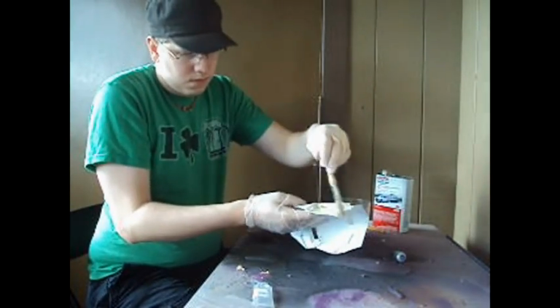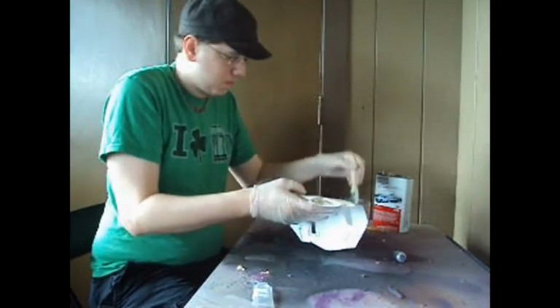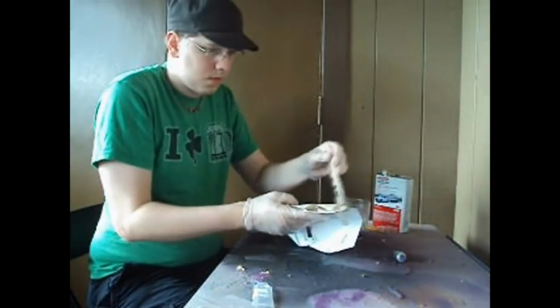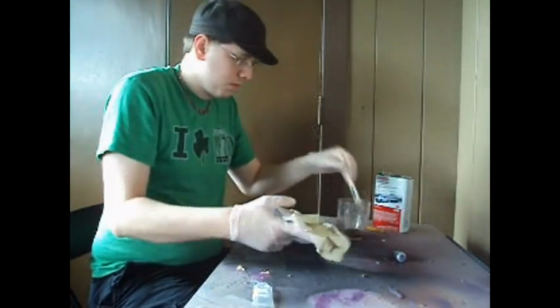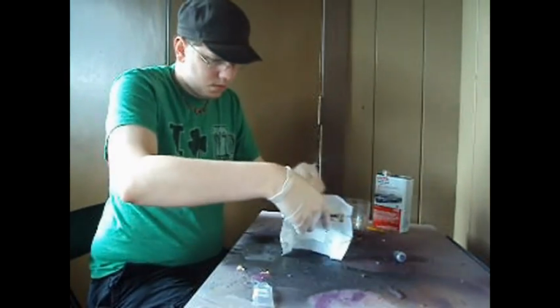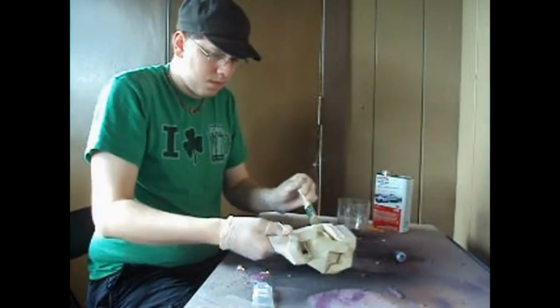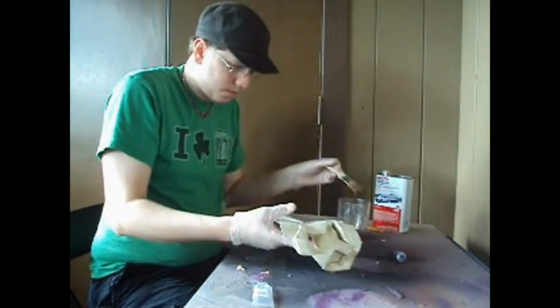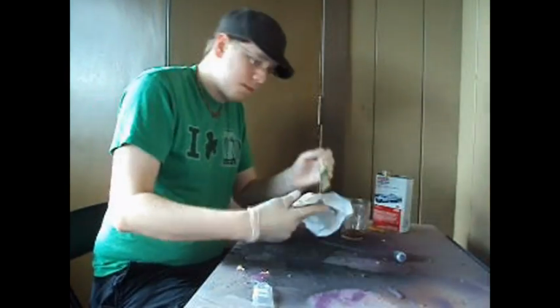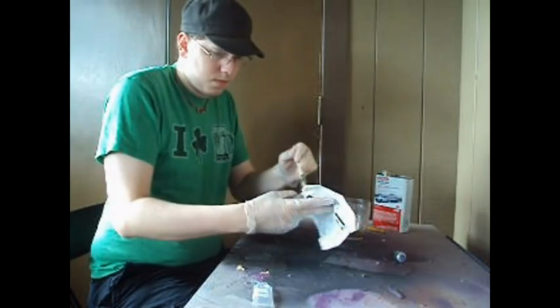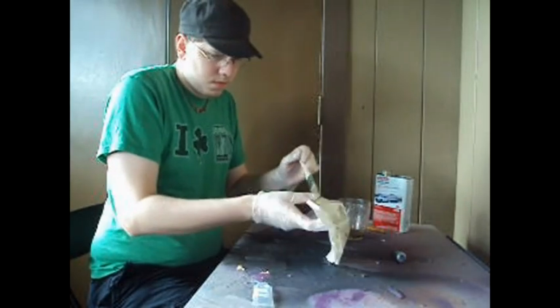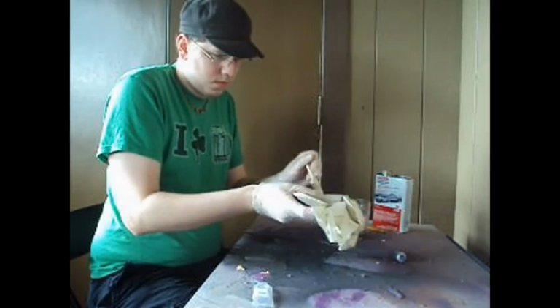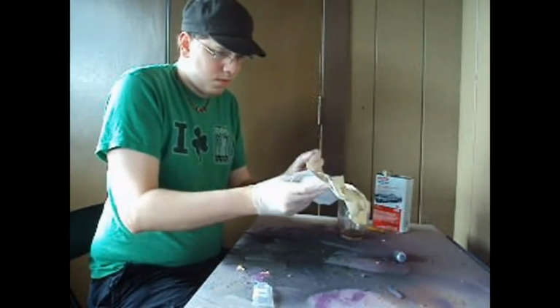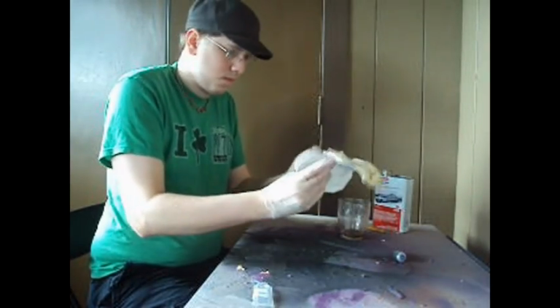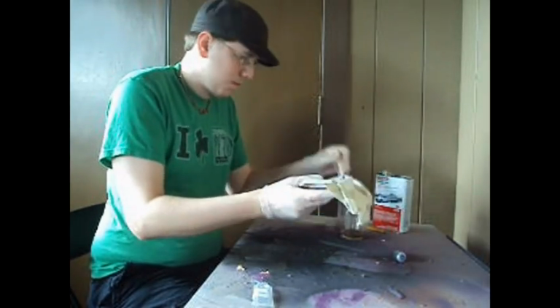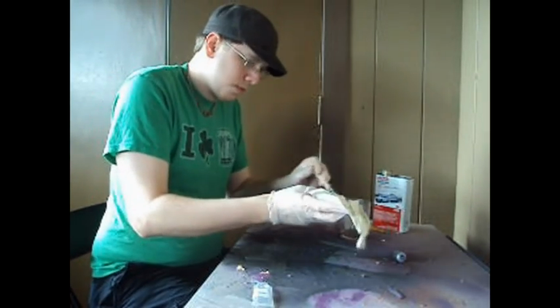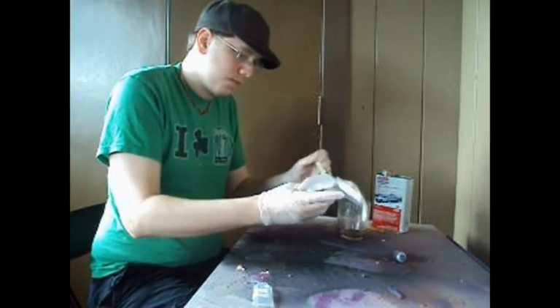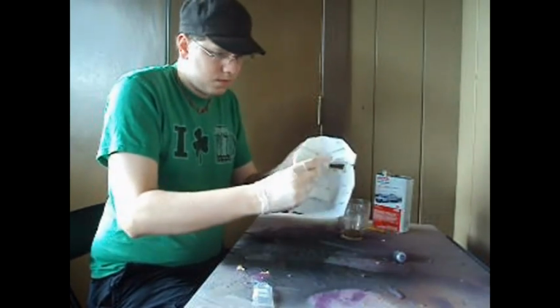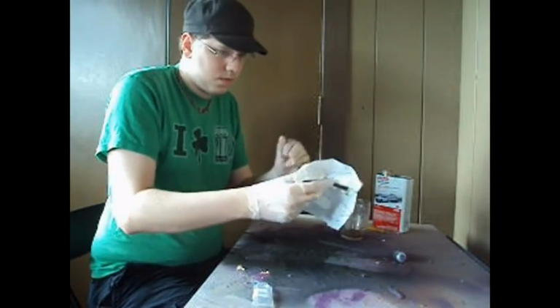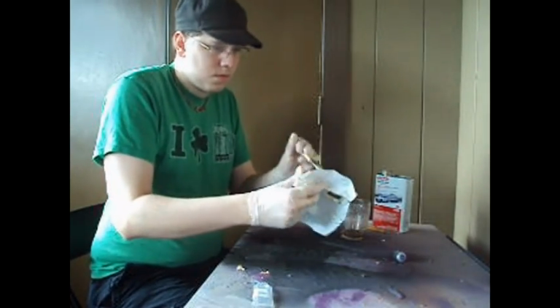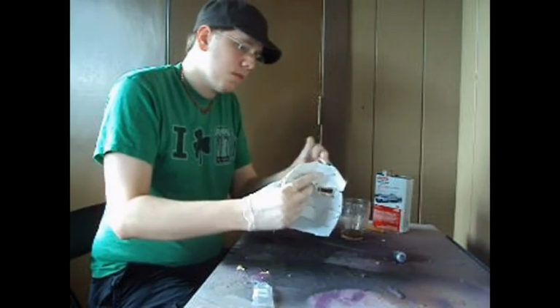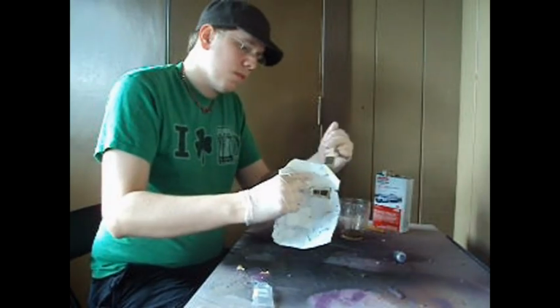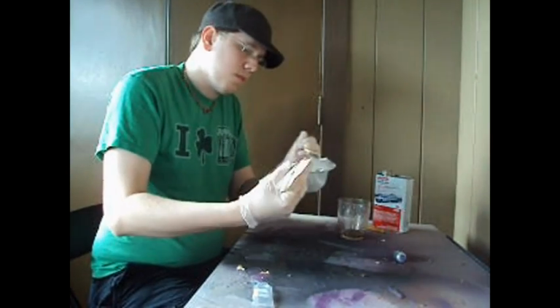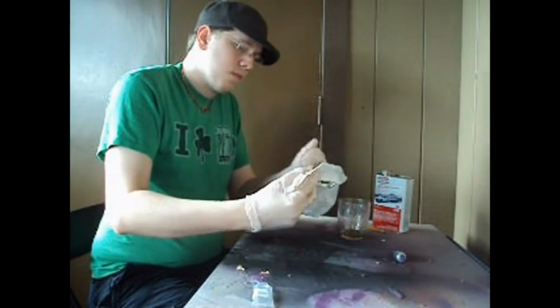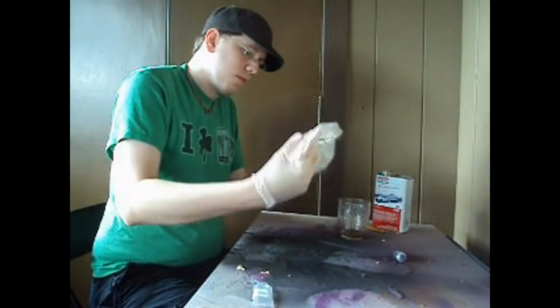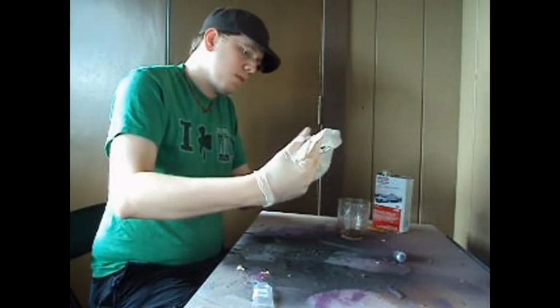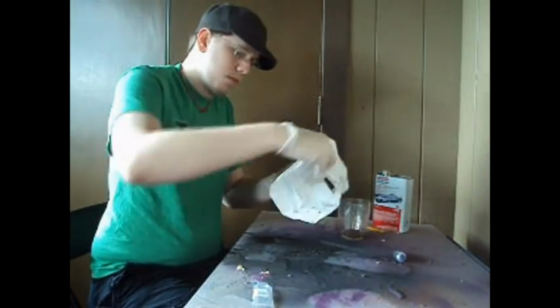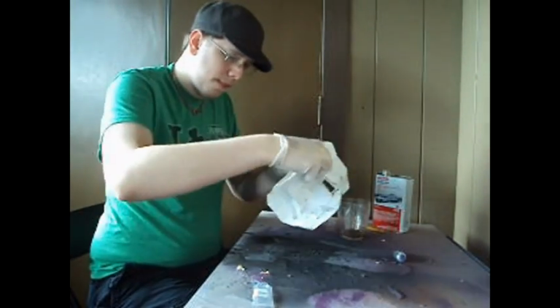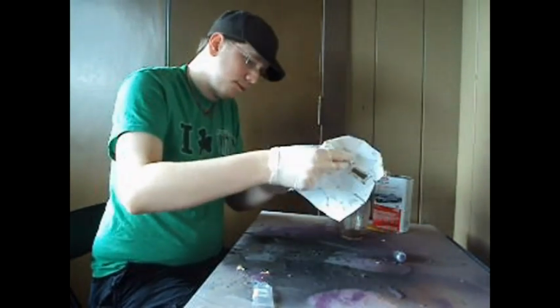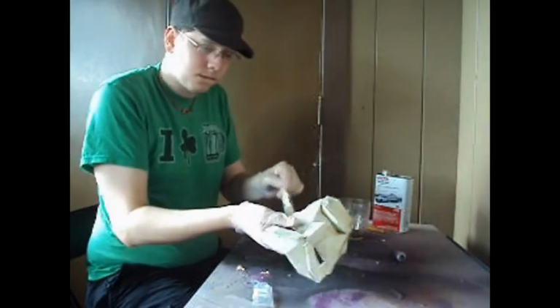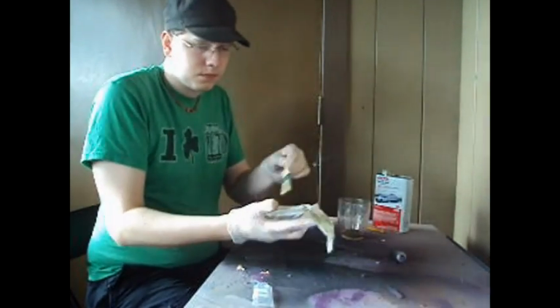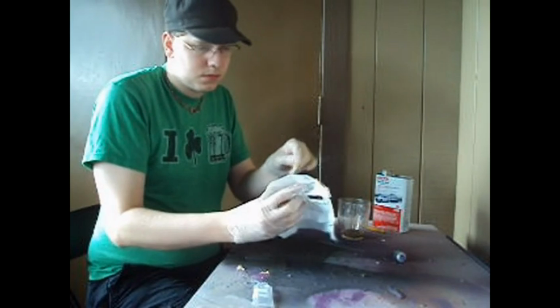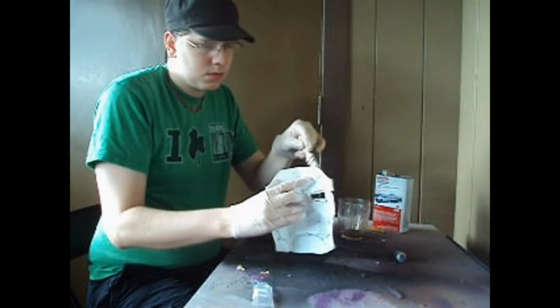If you made your model out of cardstock paper like you should have, then you shouldn't have any problem with it — it's a very sturdy material, so you don't have to worry about it bending under pressure. If your model looks wet, don't worry, that's normal. It just means you're applying enough resin to it.